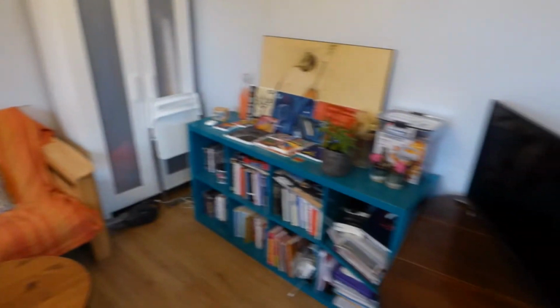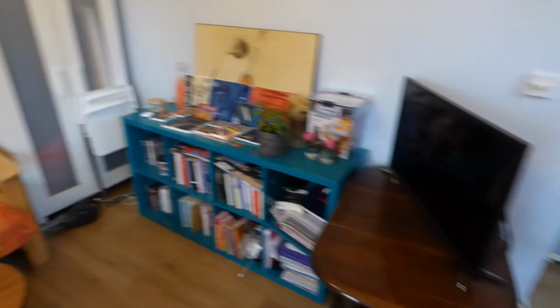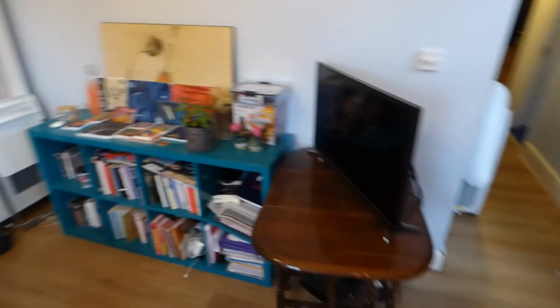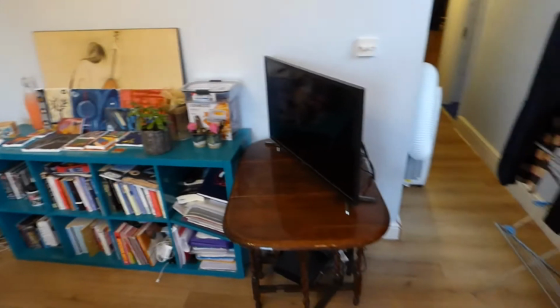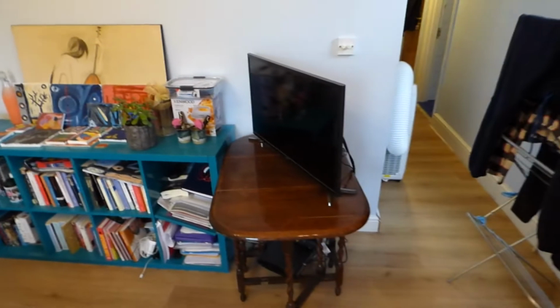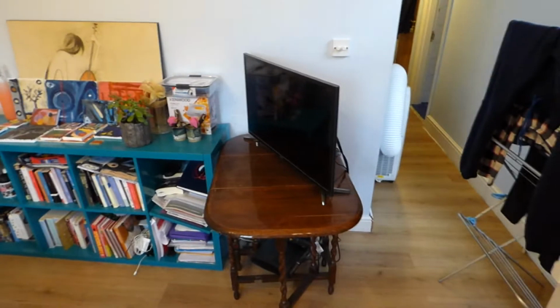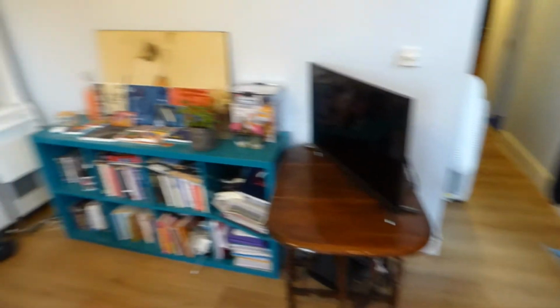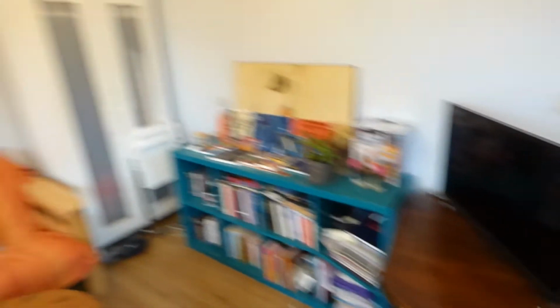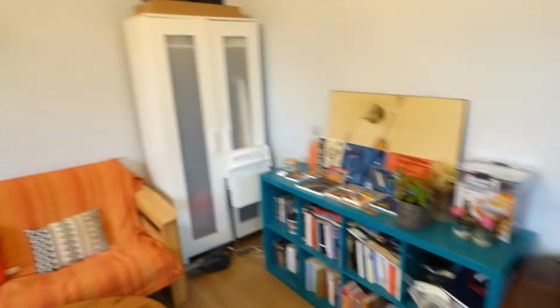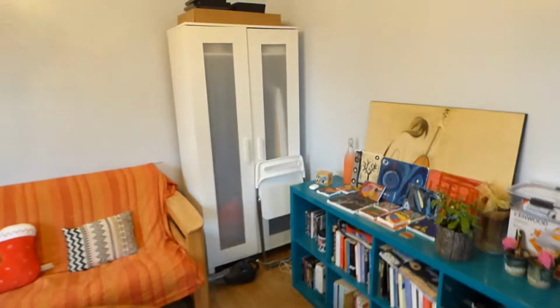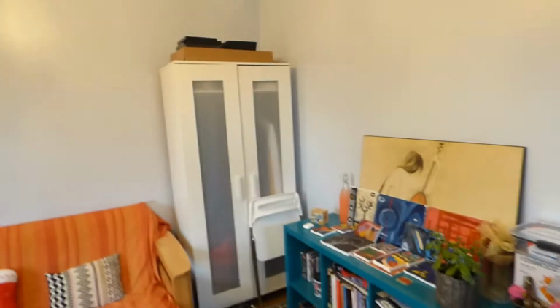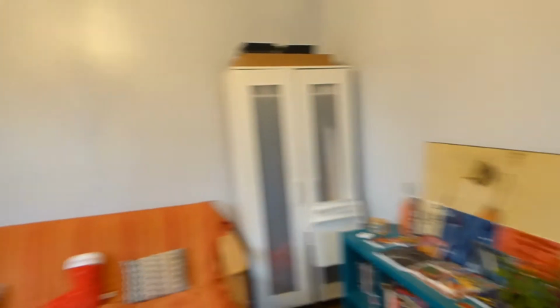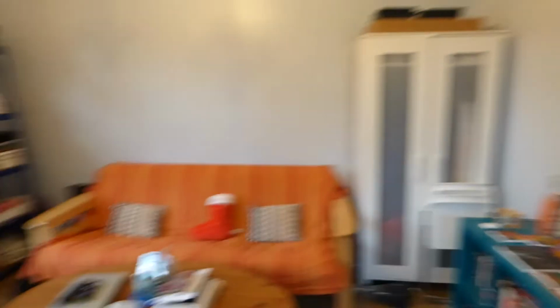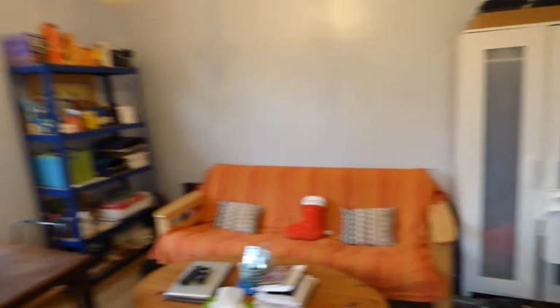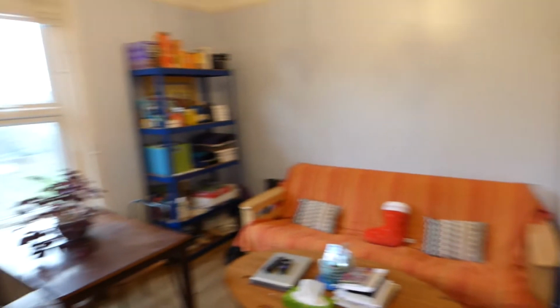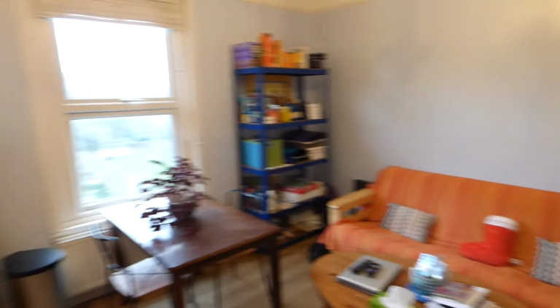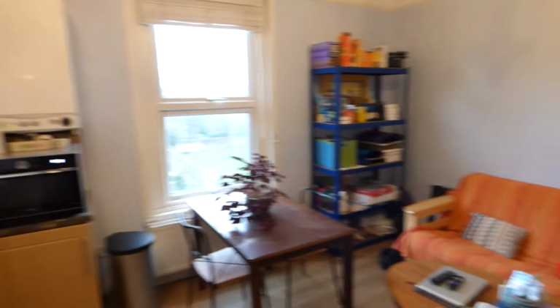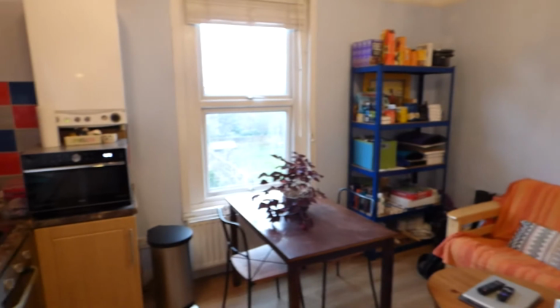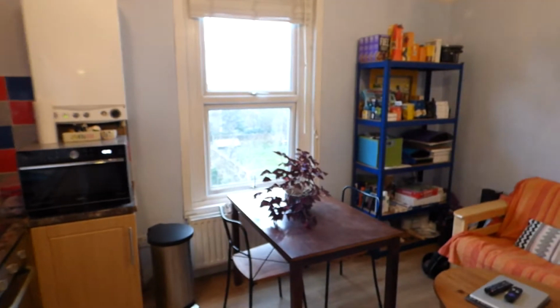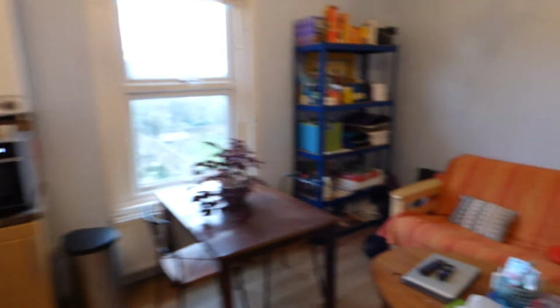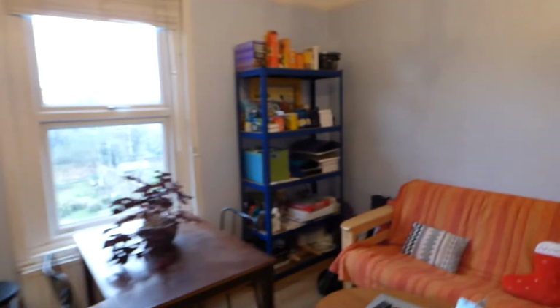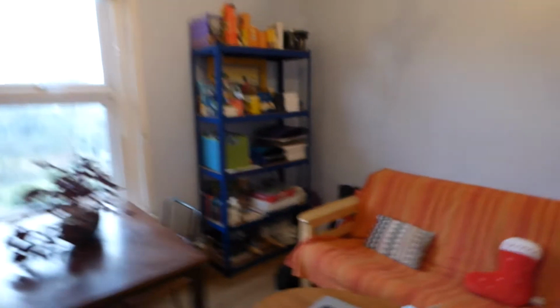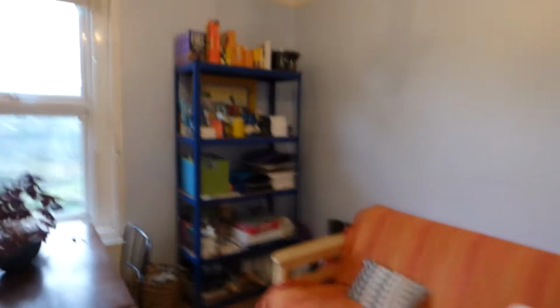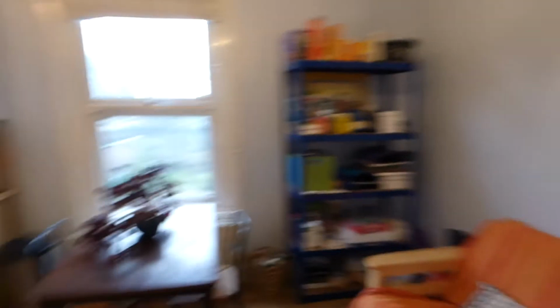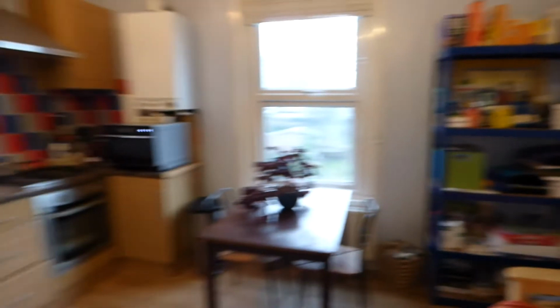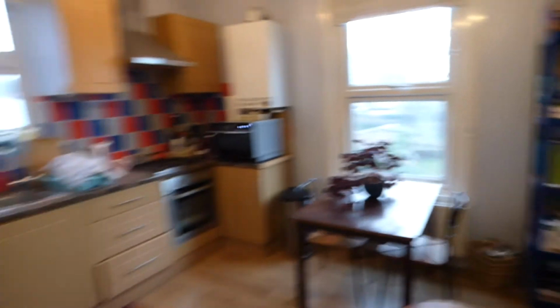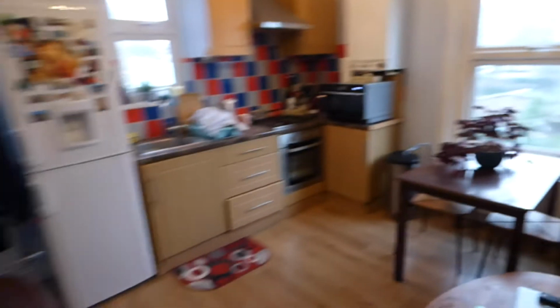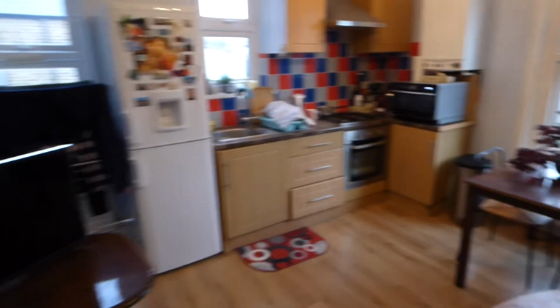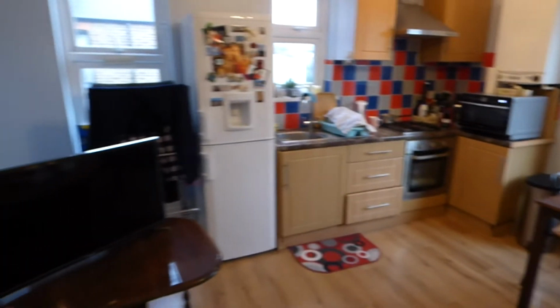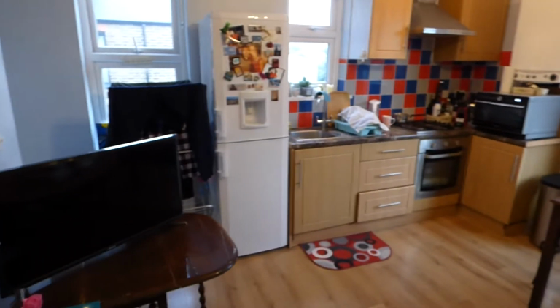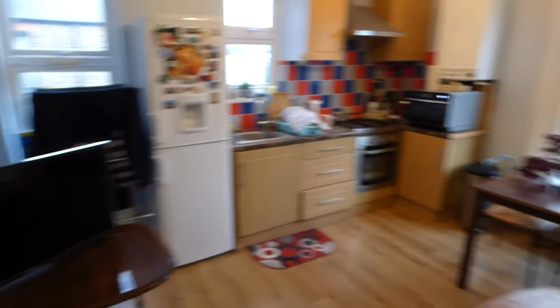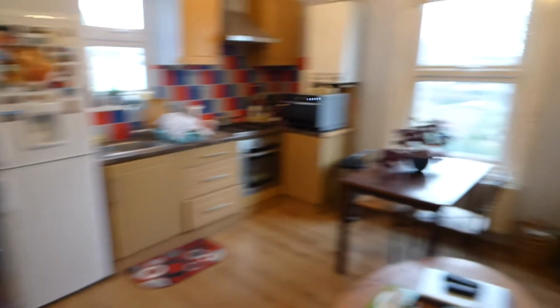Some of the furniture belongs to the tenants, but the landlord is very flexible with the furniture. Whatever you do not need, he can take it away. Or if you need extra furniture, he can provide extra furniture.